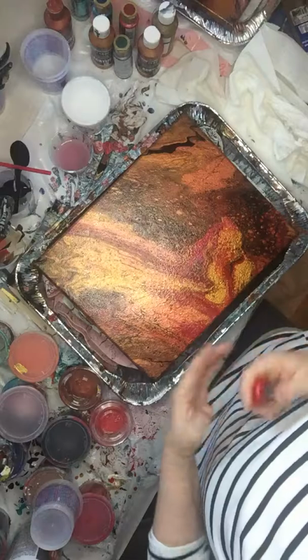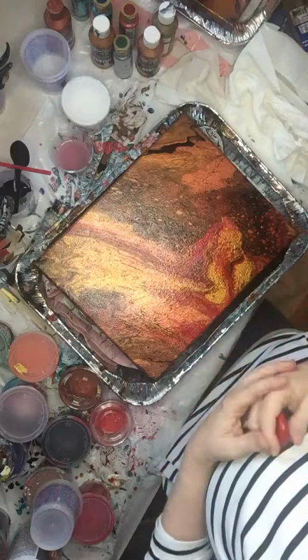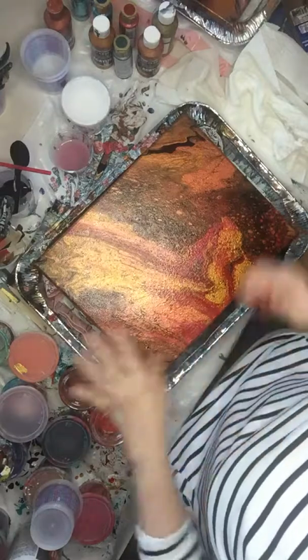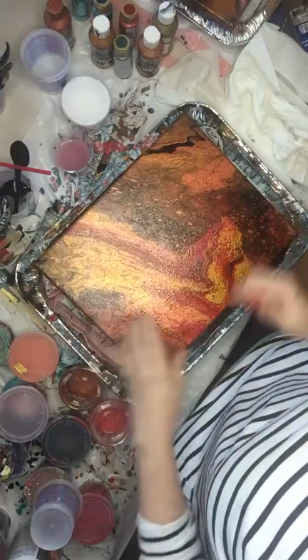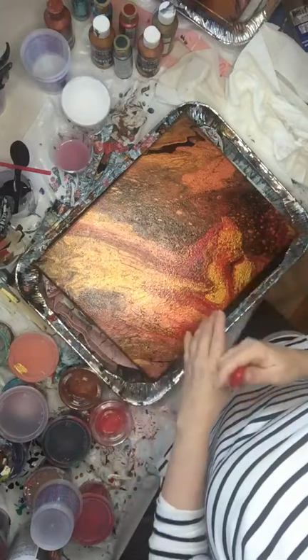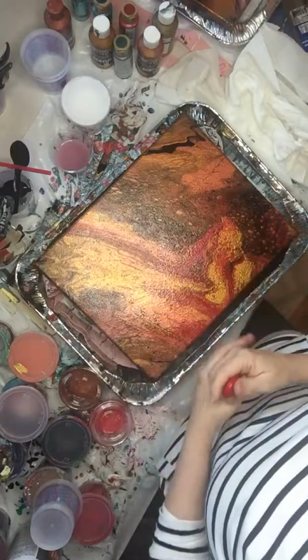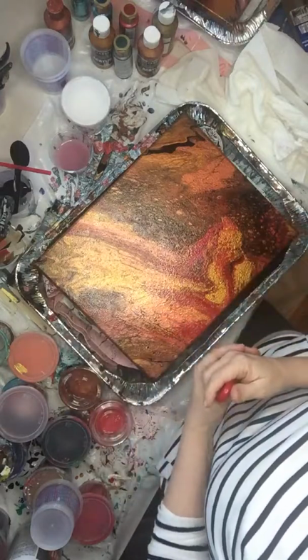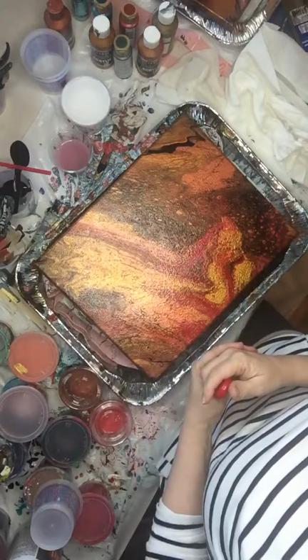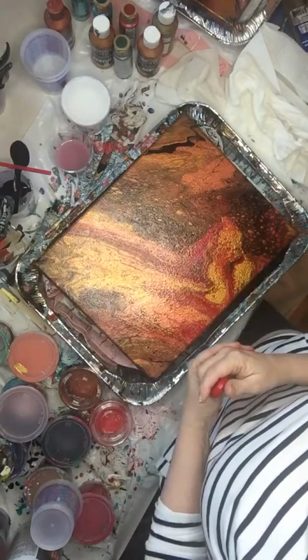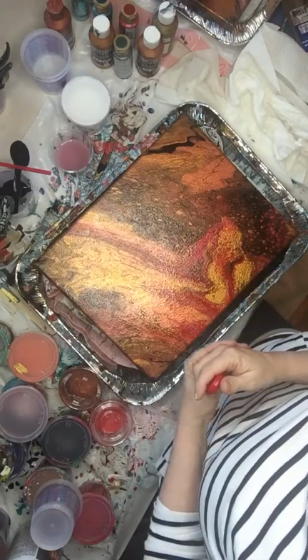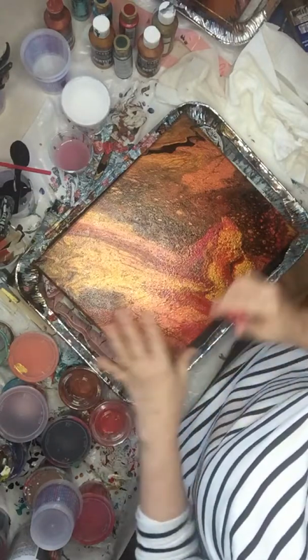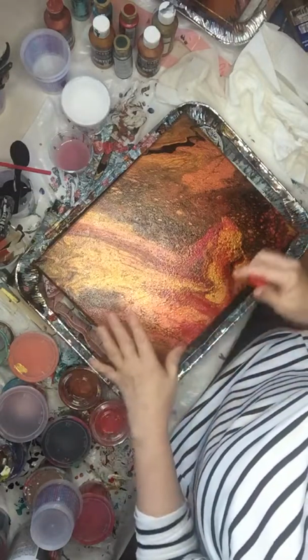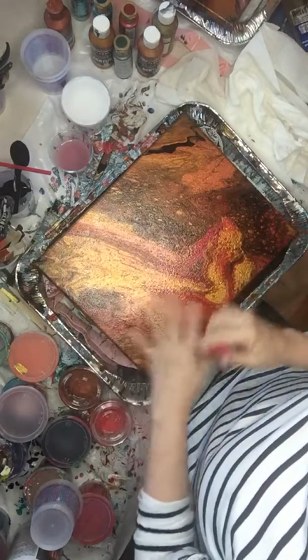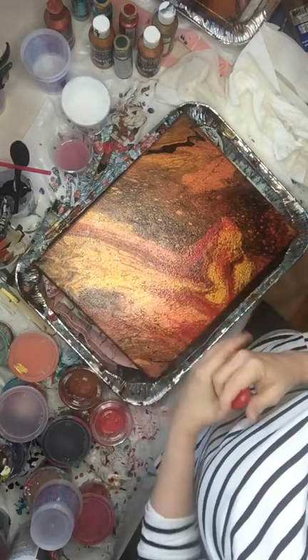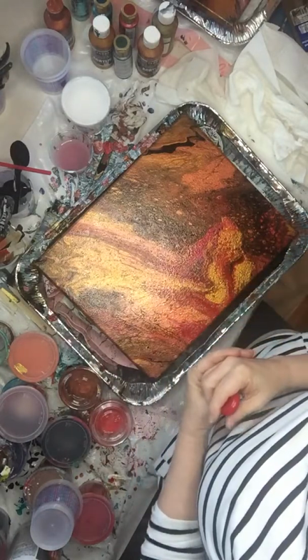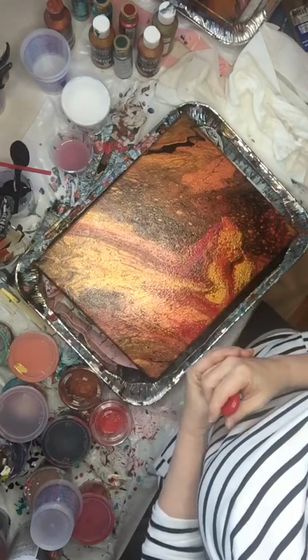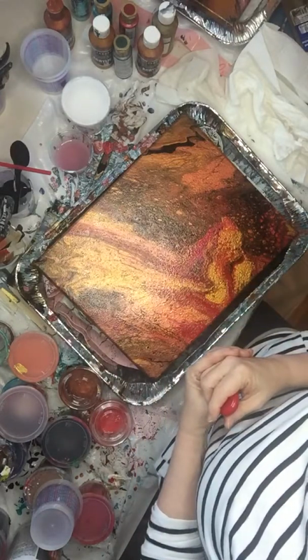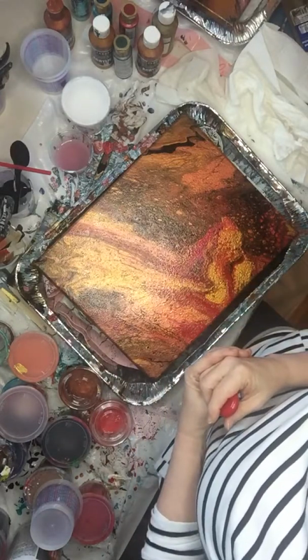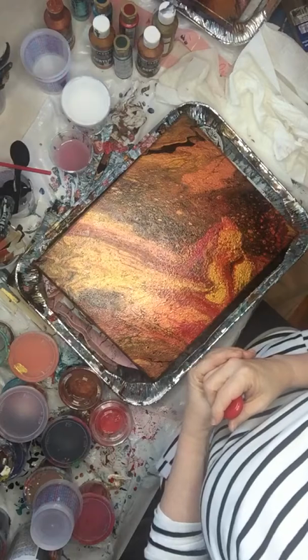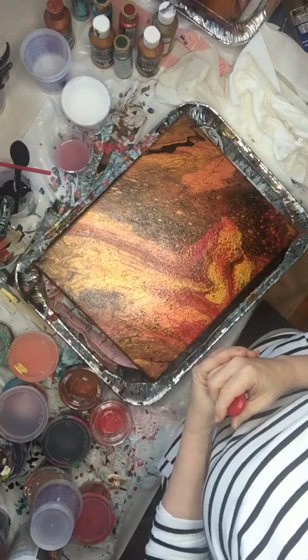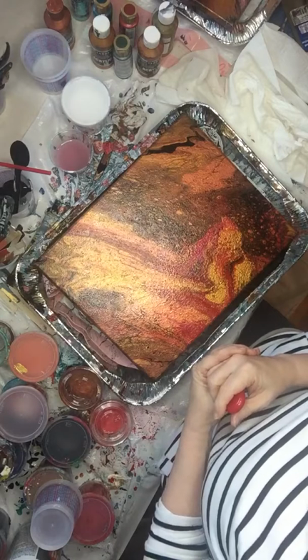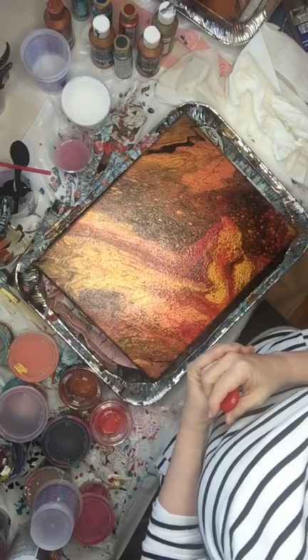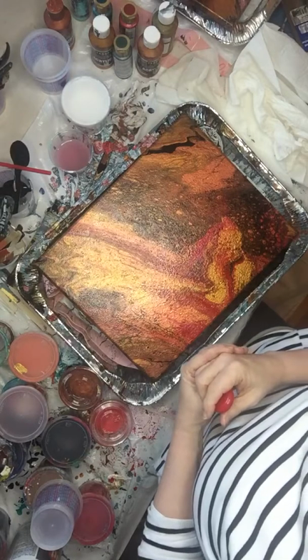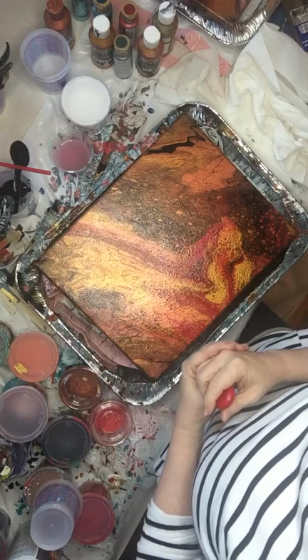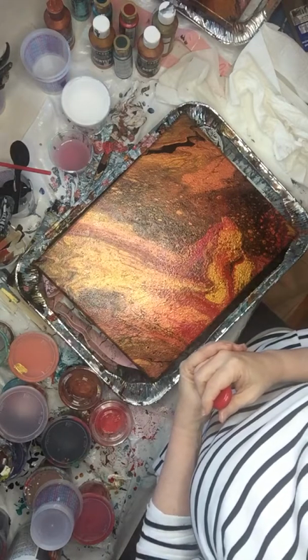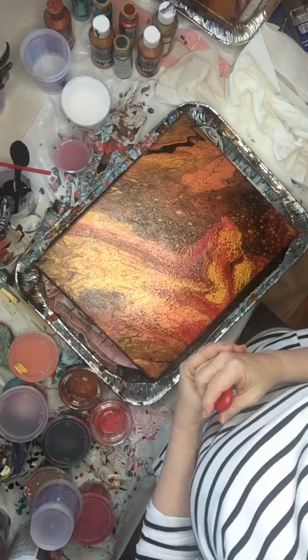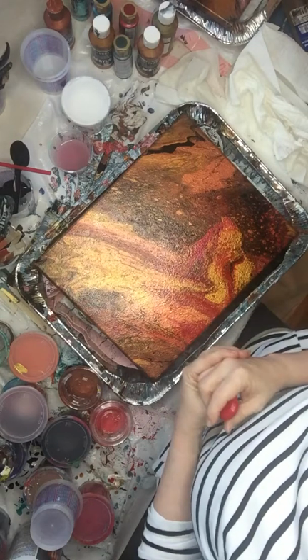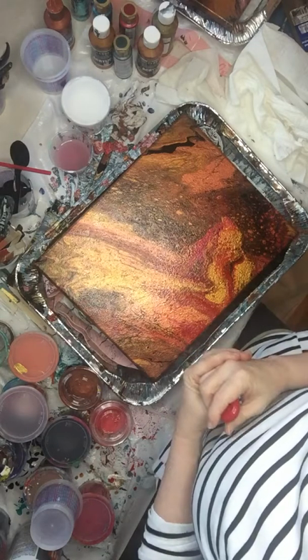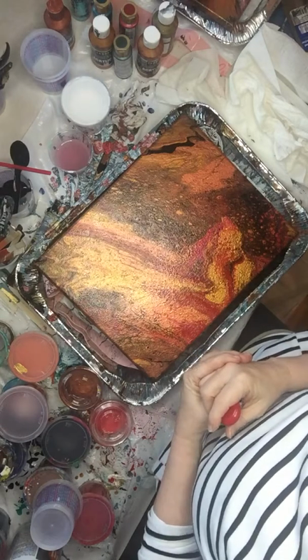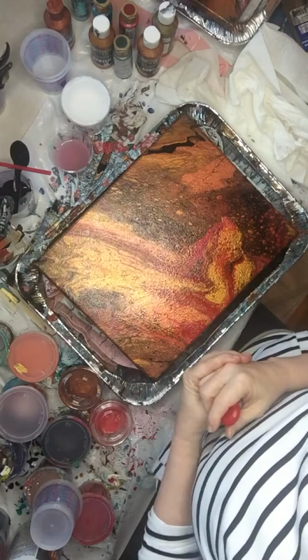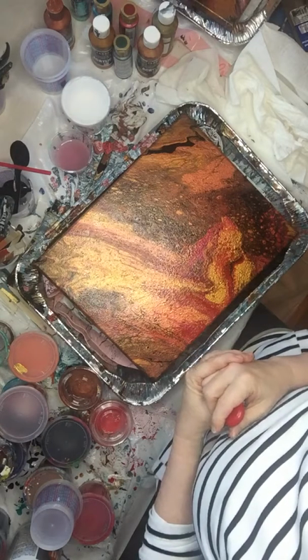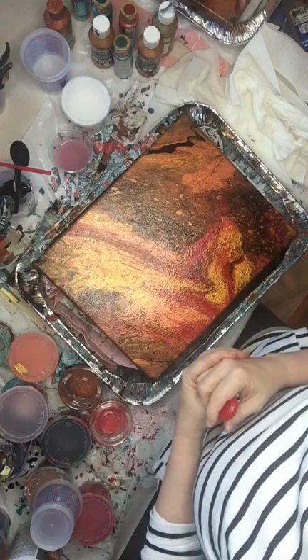Hello, YouTubers. This is our new channel, Ebby's Art Pours. What I'm going to show you today is everything you can do with art pouring.